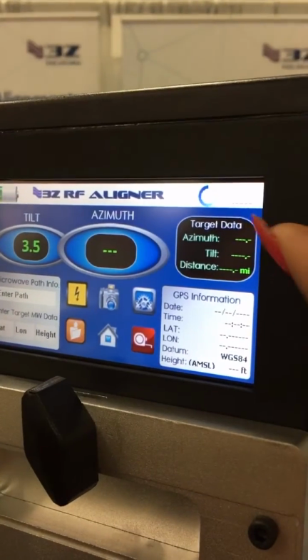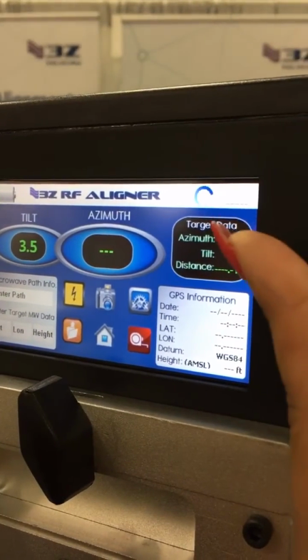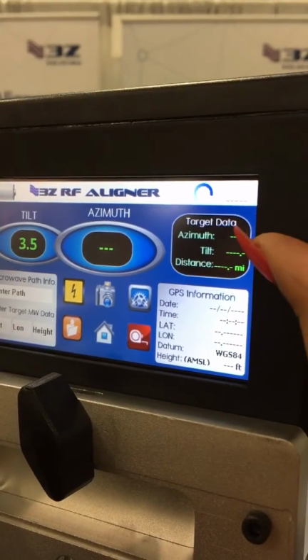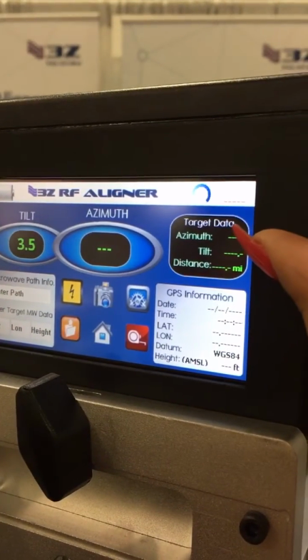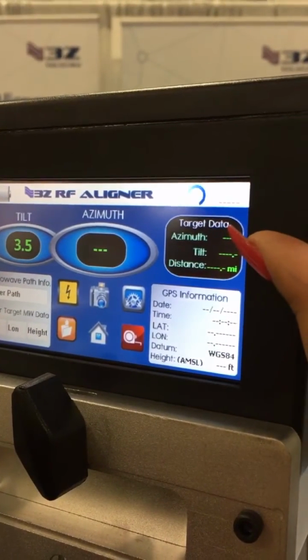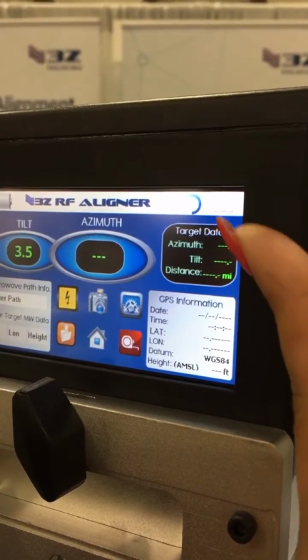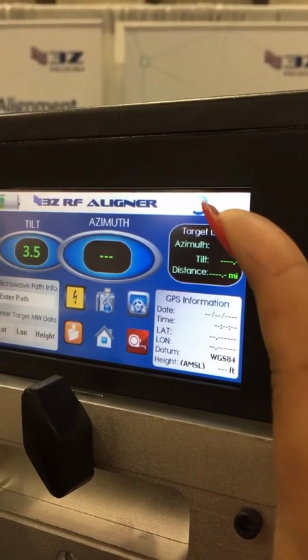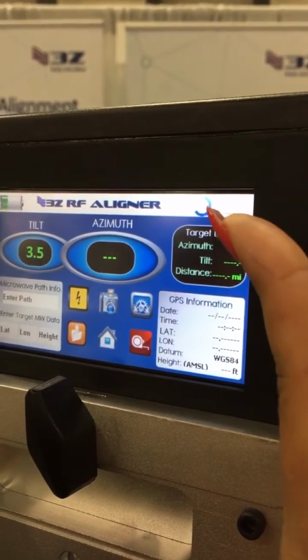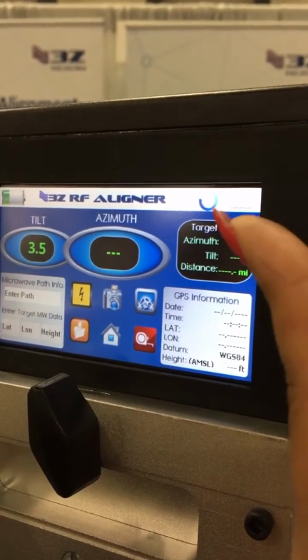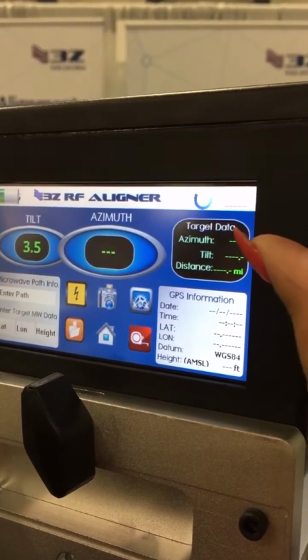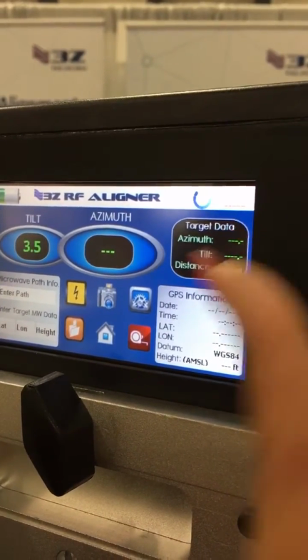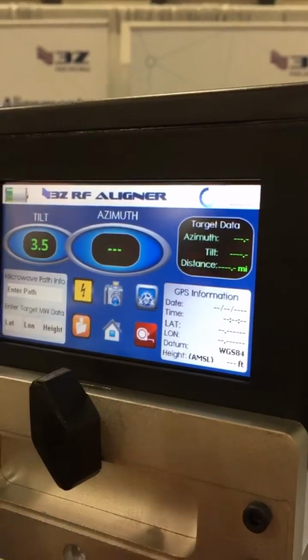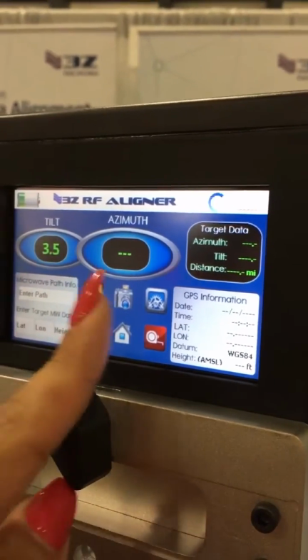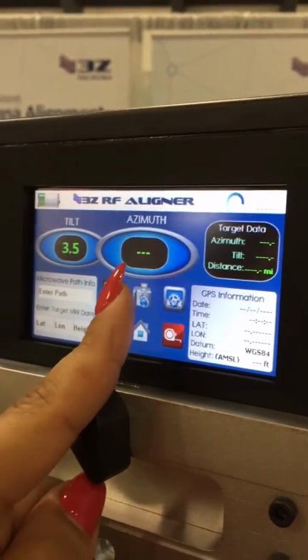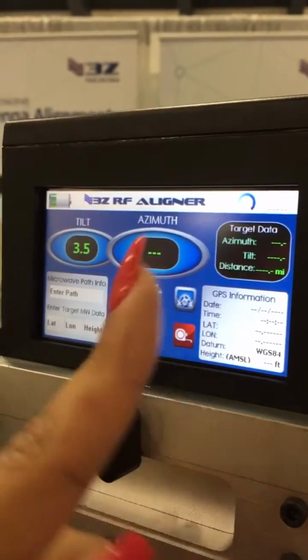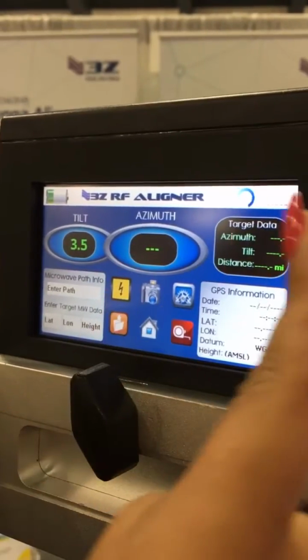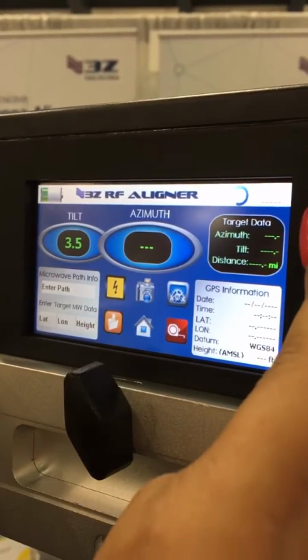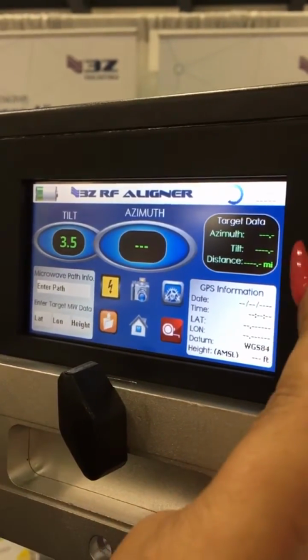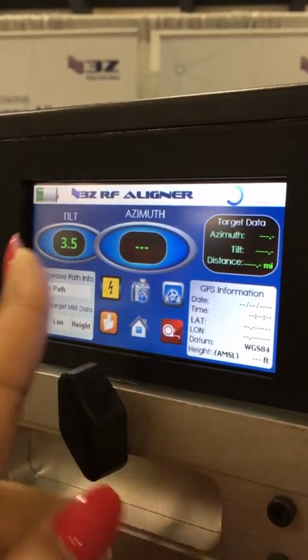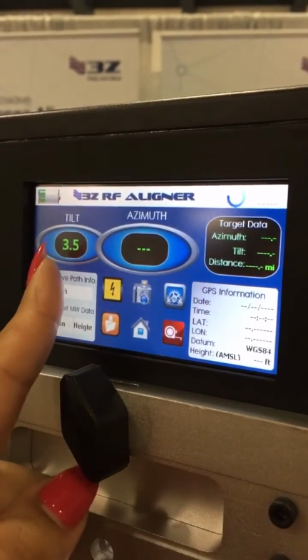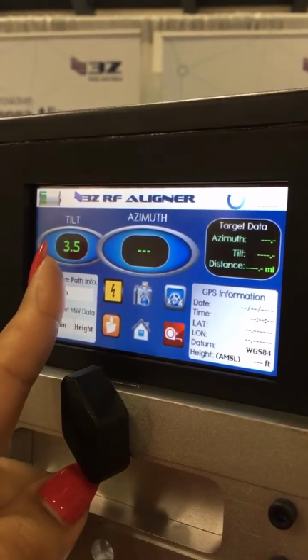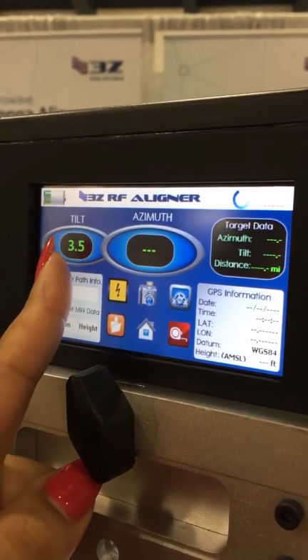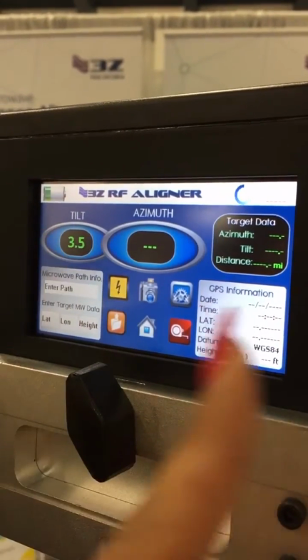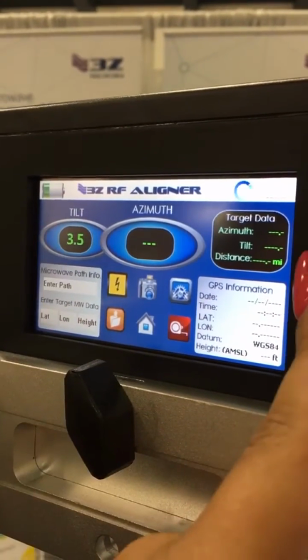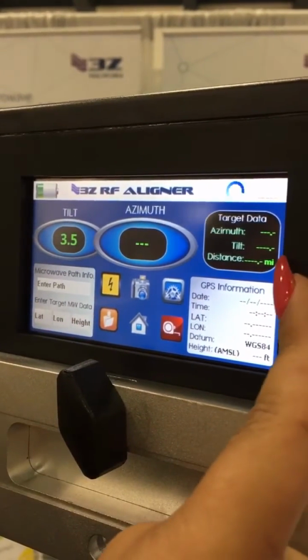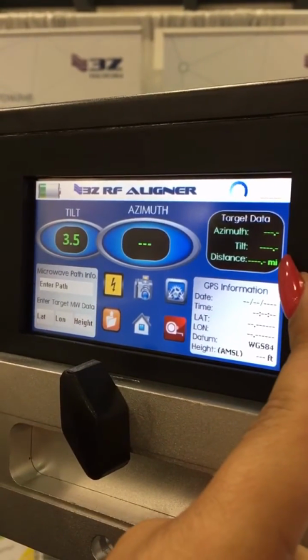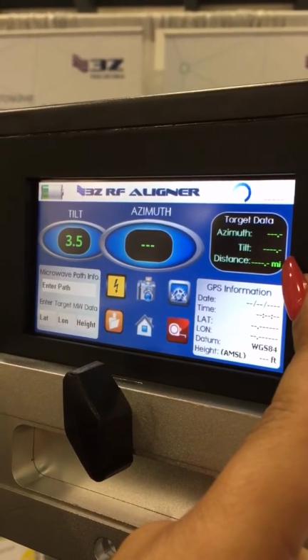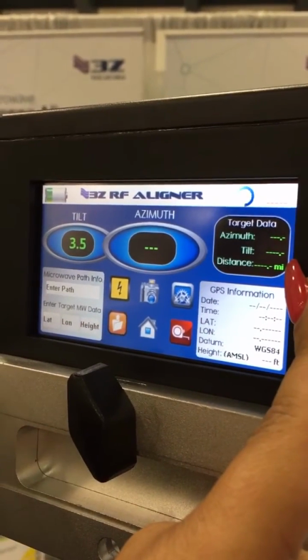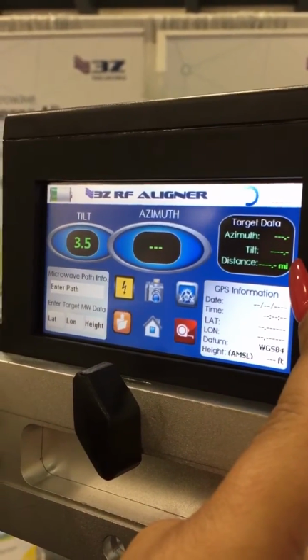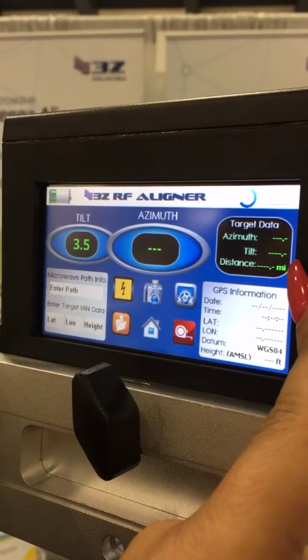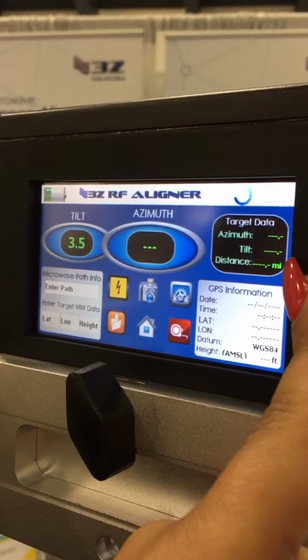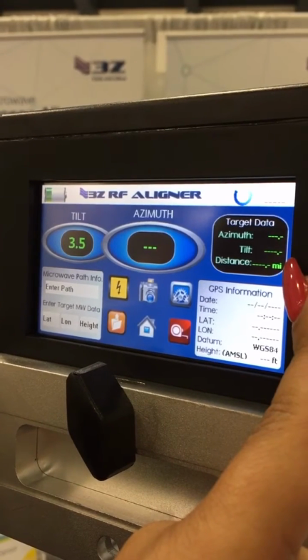Once you have the target data, you will match the target azimuth with the actual azimuth, and the target tilt with the actual tilt. This also tells you the distance between both dishes.